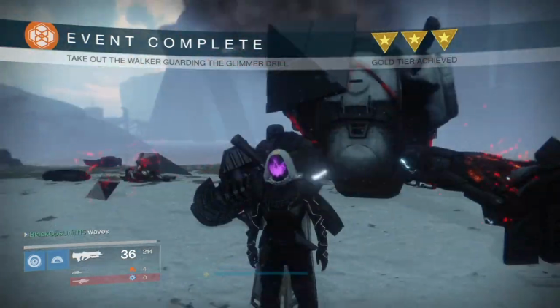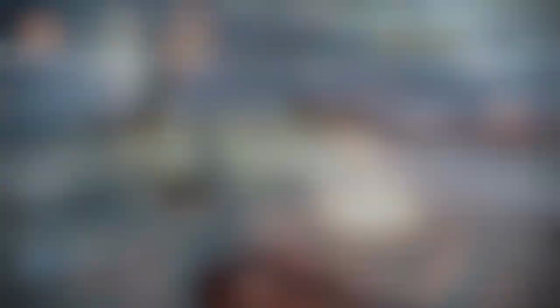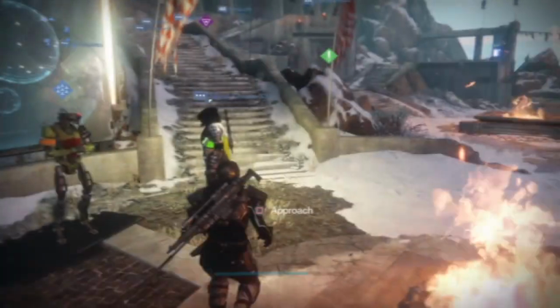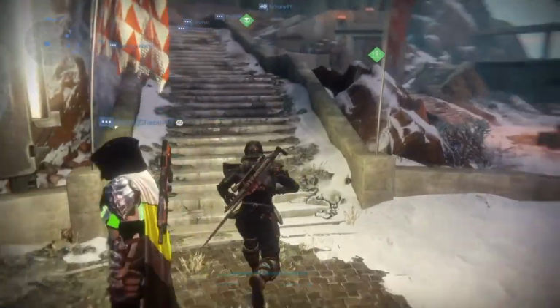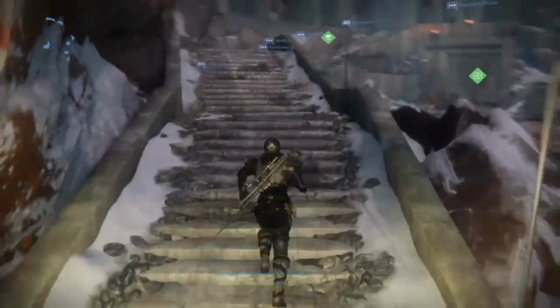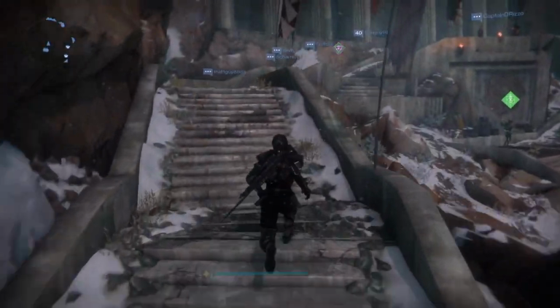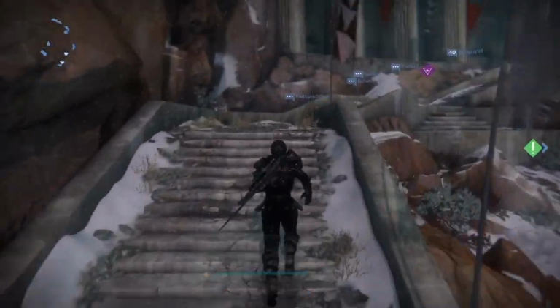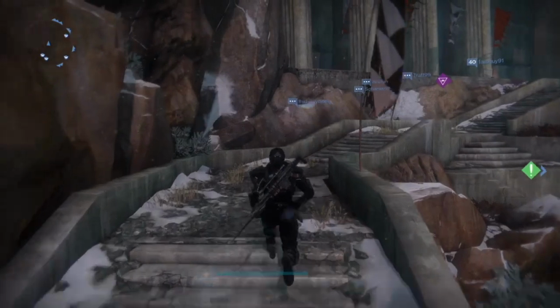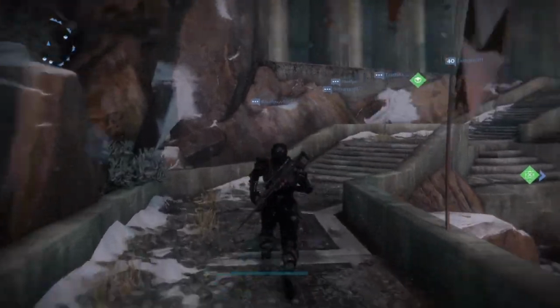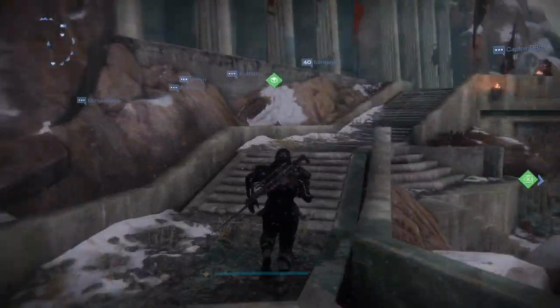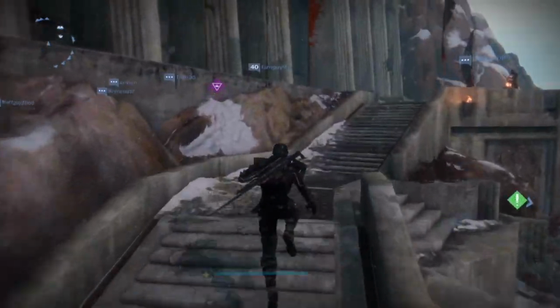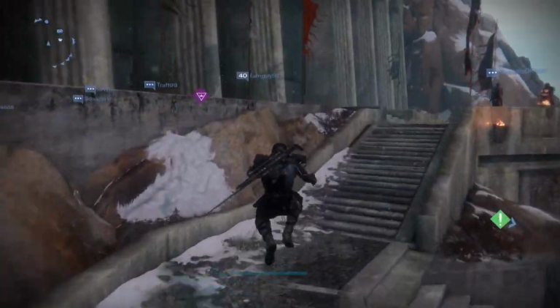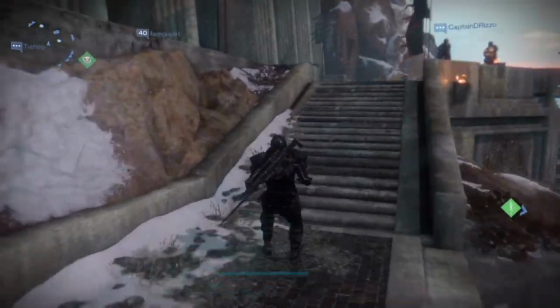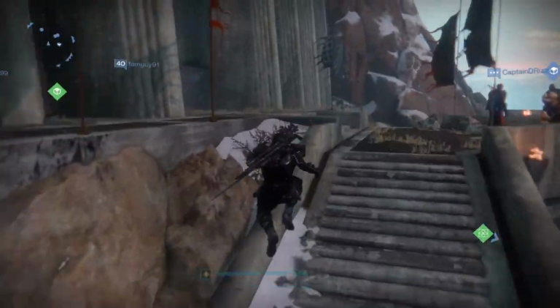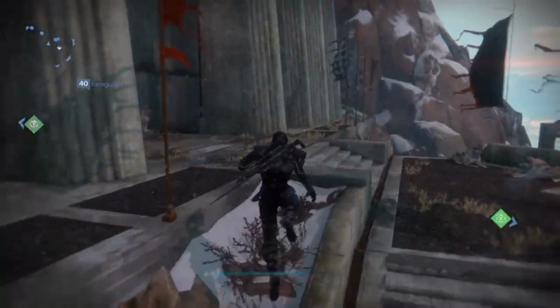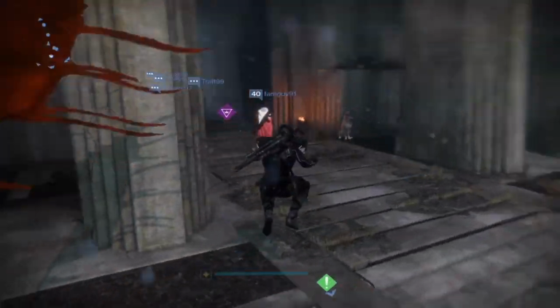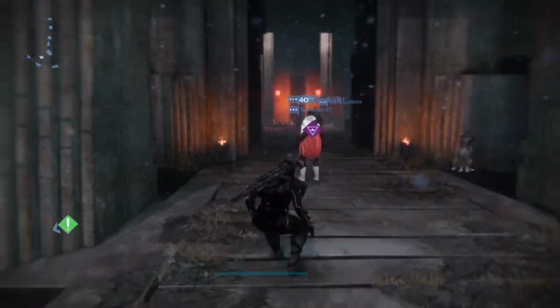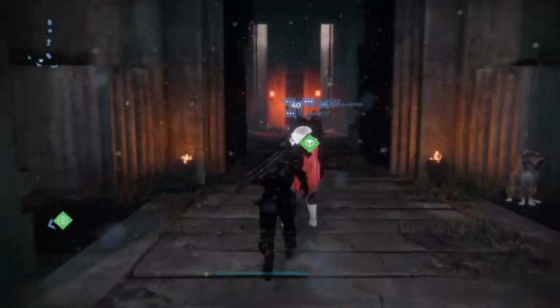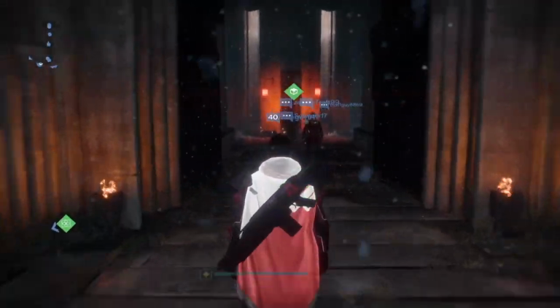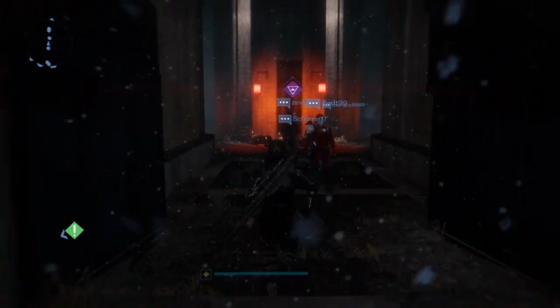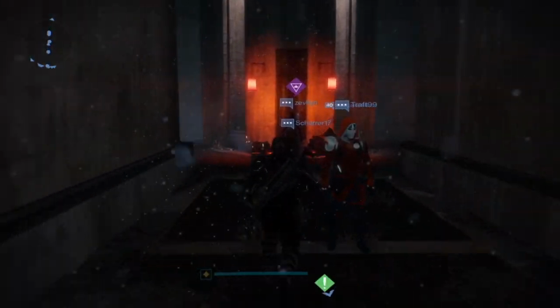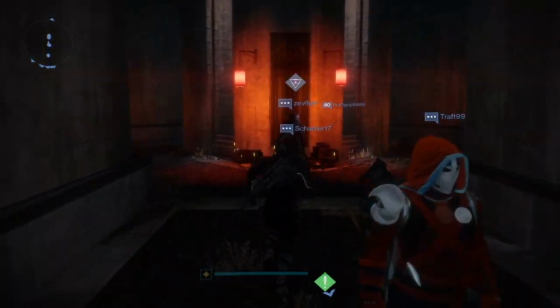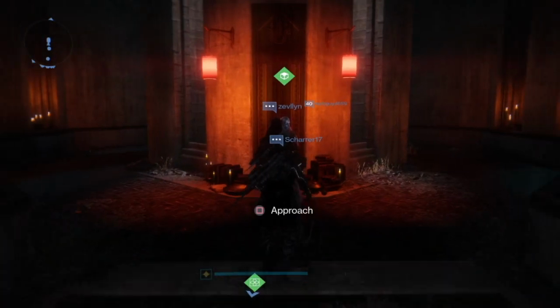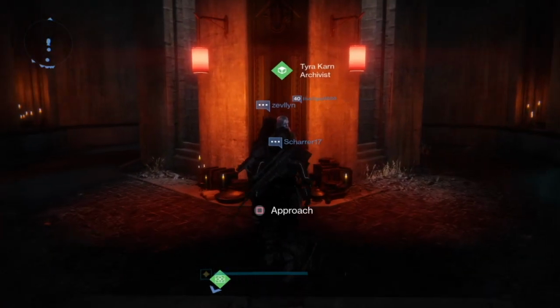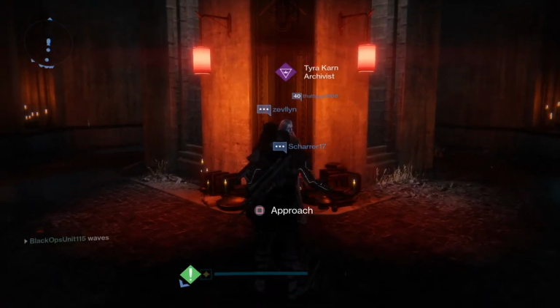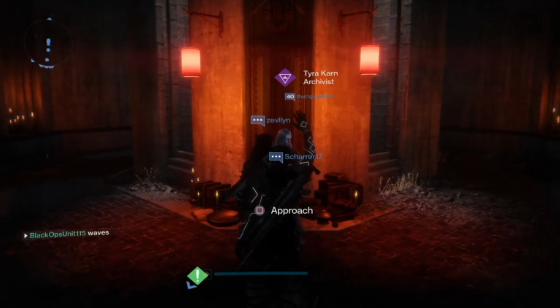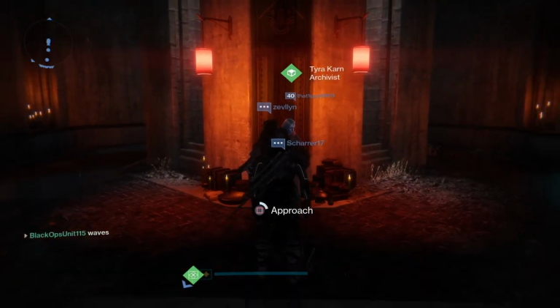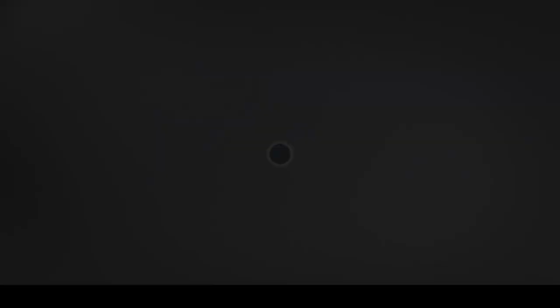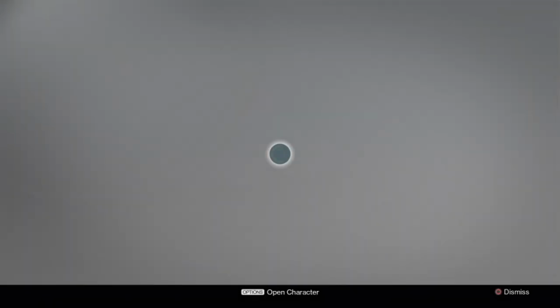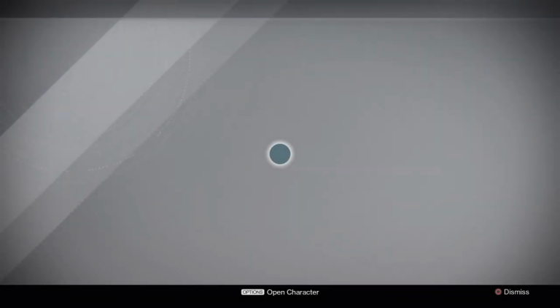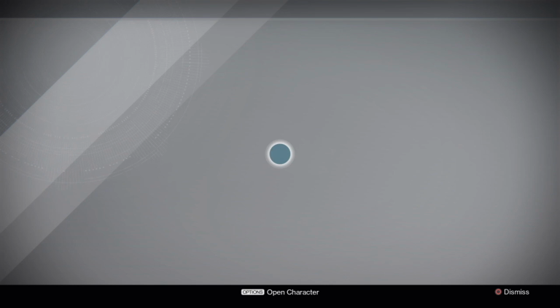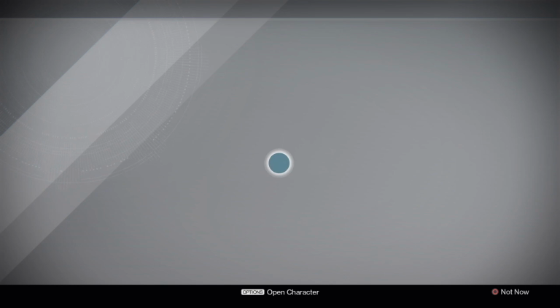So now that you have your engrams hoarded up, it's time to go to the tower and start decrypting what you need. The whole idea is using your engrams as wisely as you can to get the most out of them, so you want to be at your max possible light level whenever you decrypt an engram.